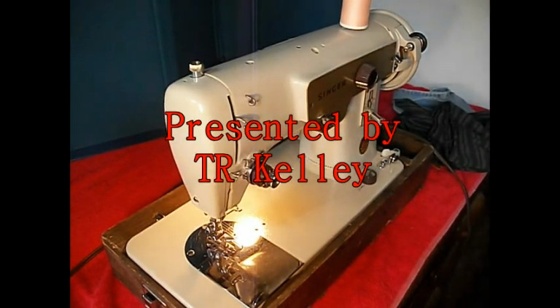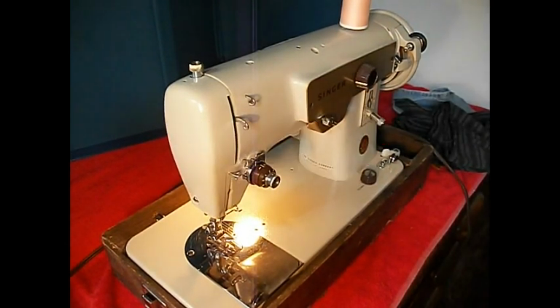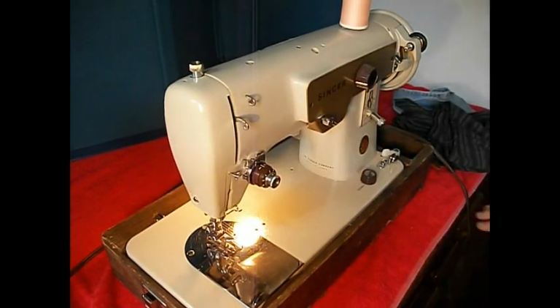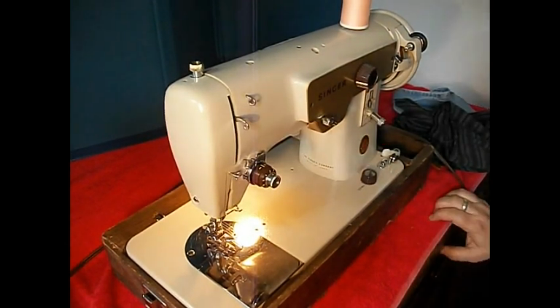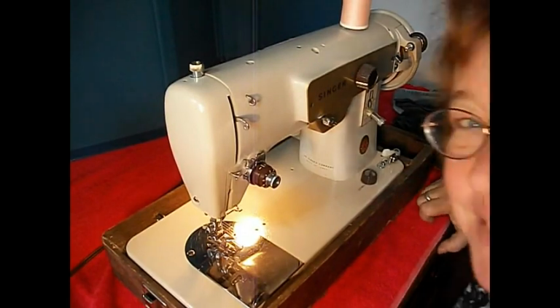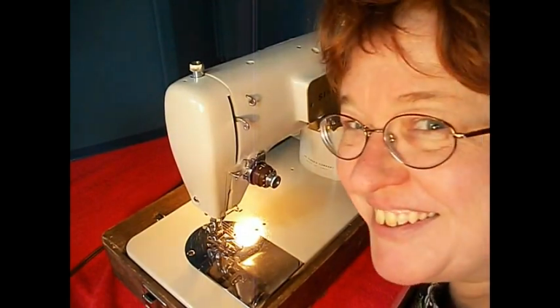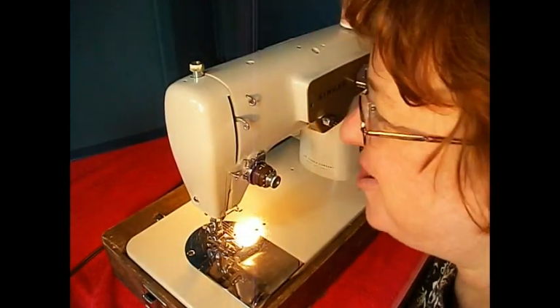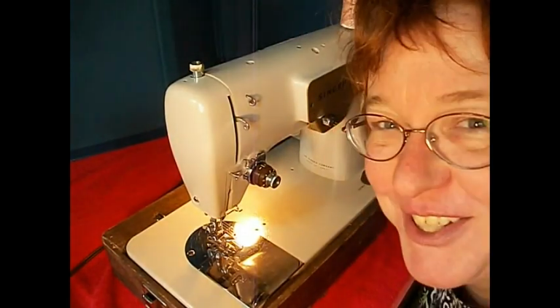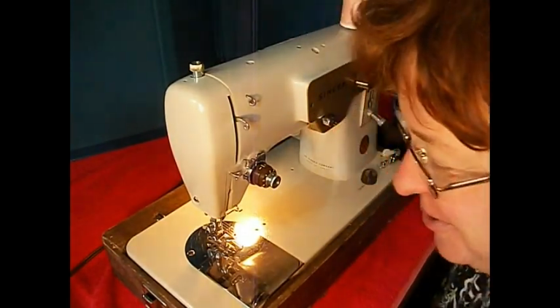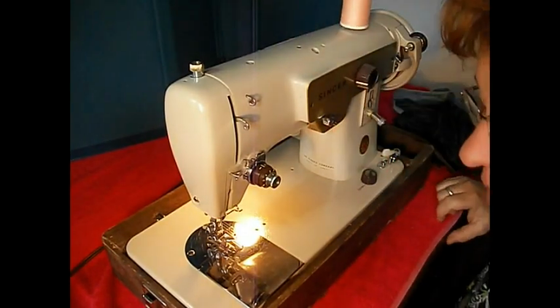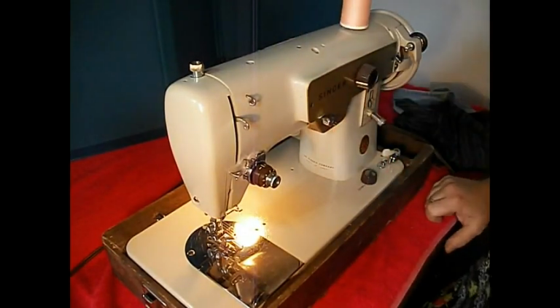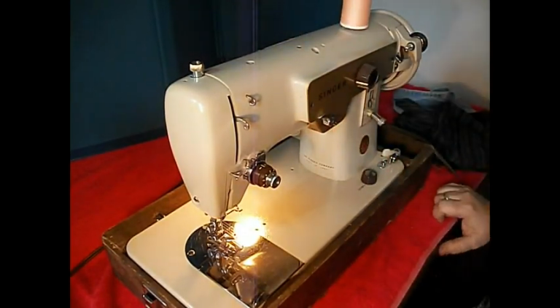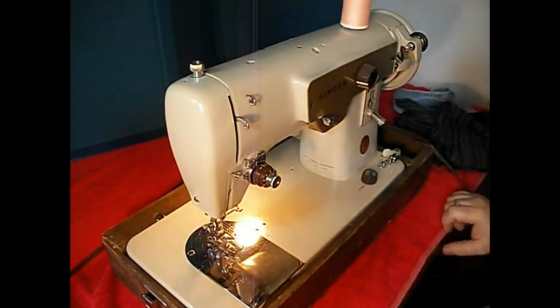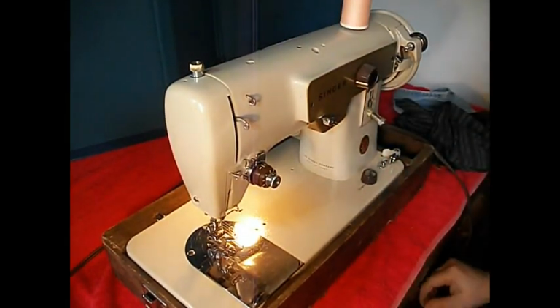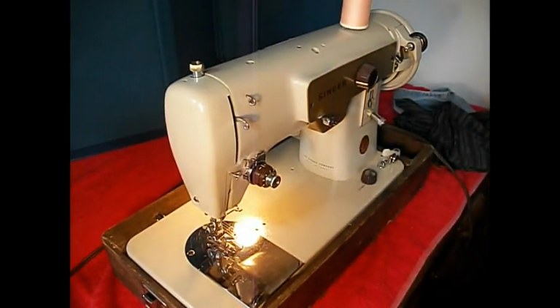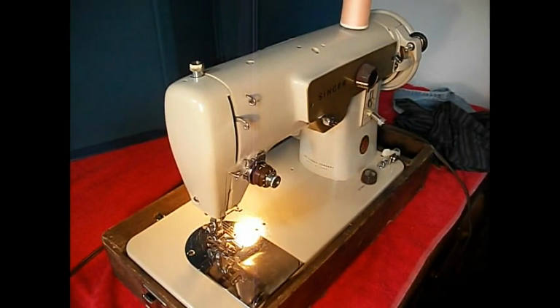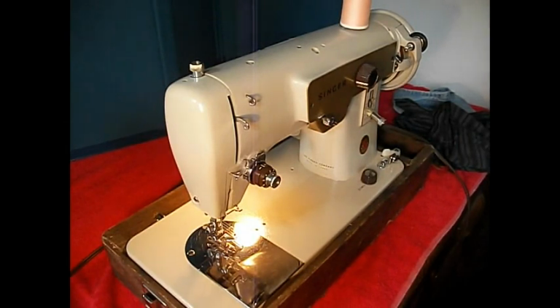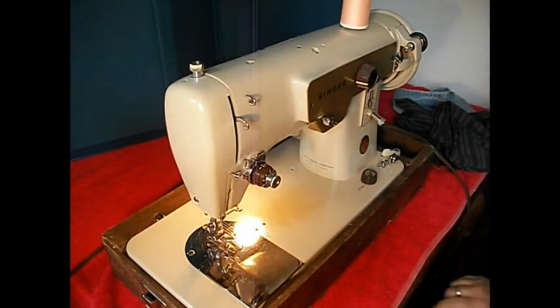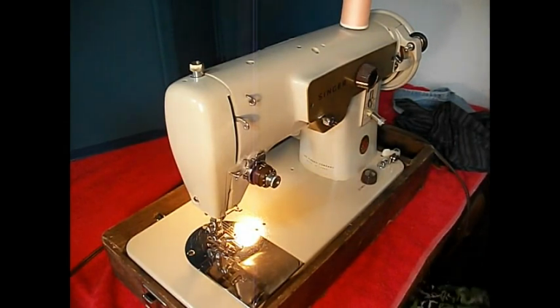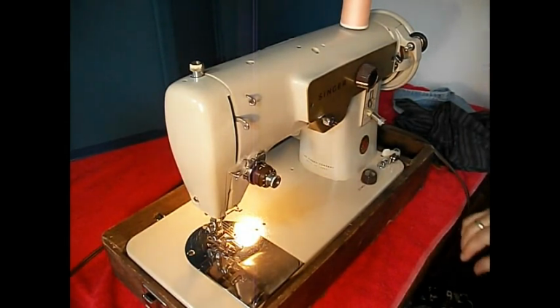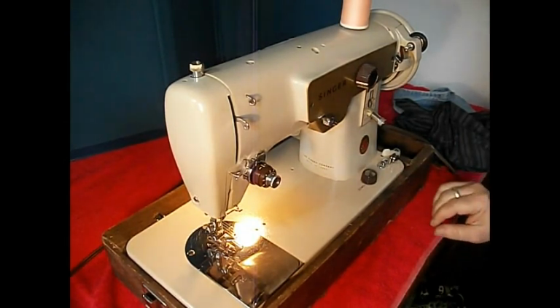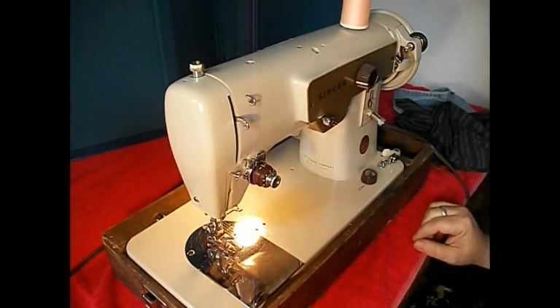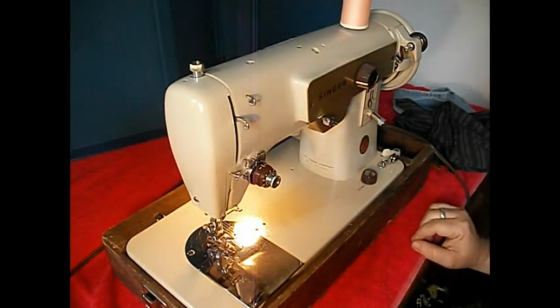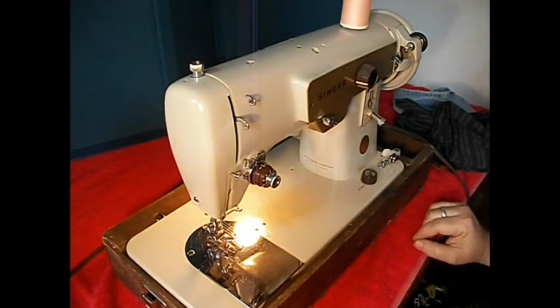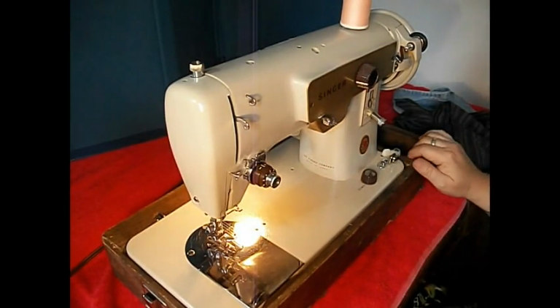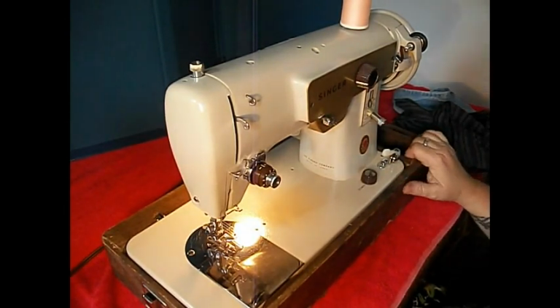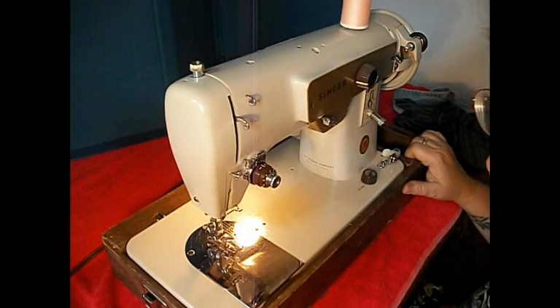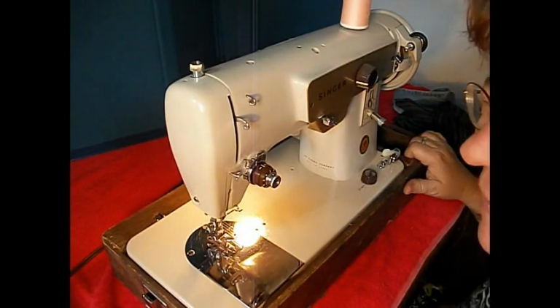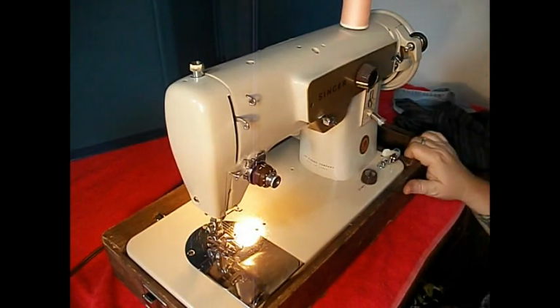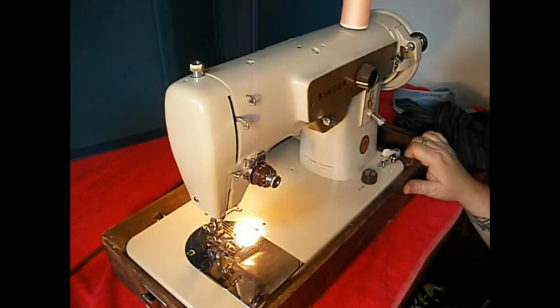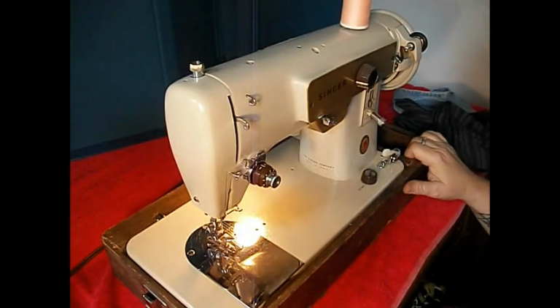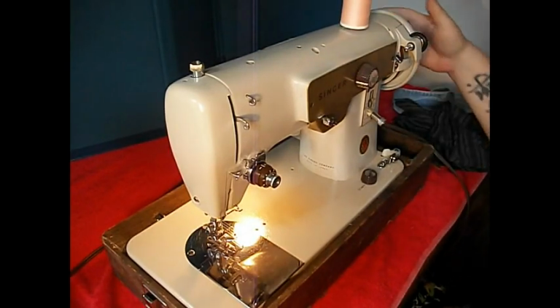Greetings sewing machine fans. It's TR for Stagecoach Road Sewing. I have a really nice machine to show you right now. This is a Singer Fashion Mate Model 223 from about 1963-1964.